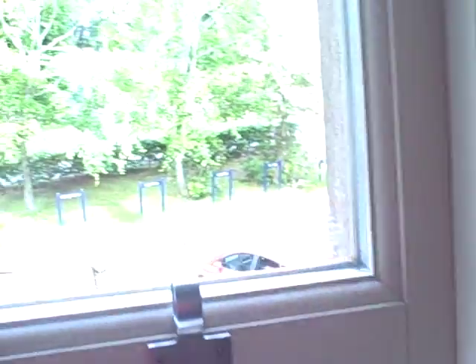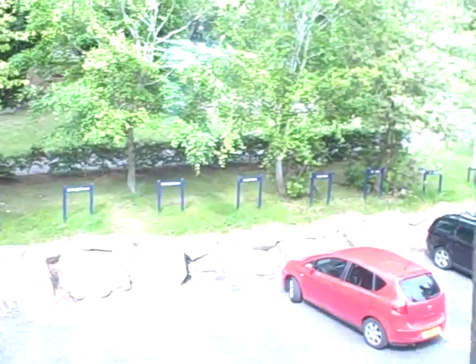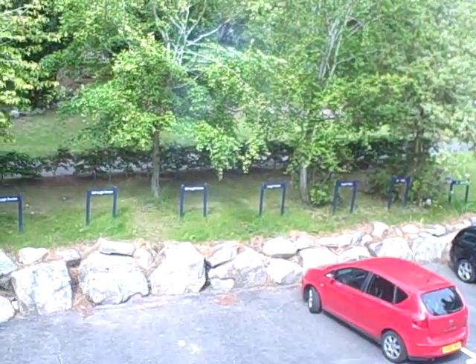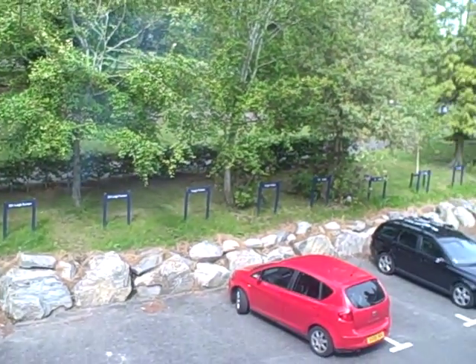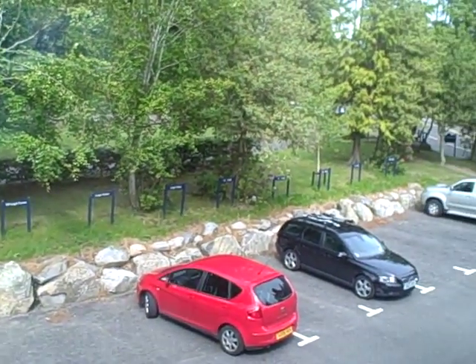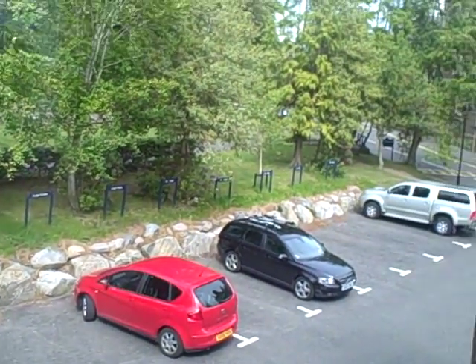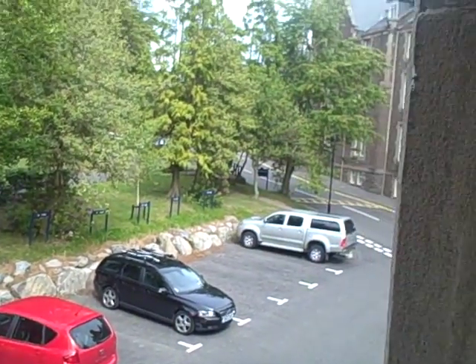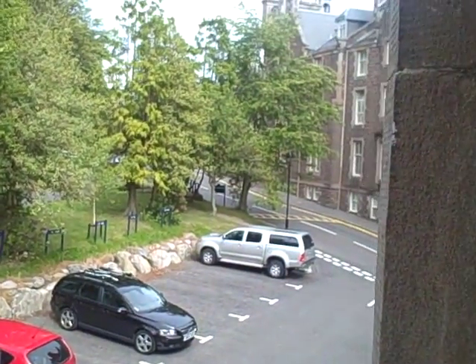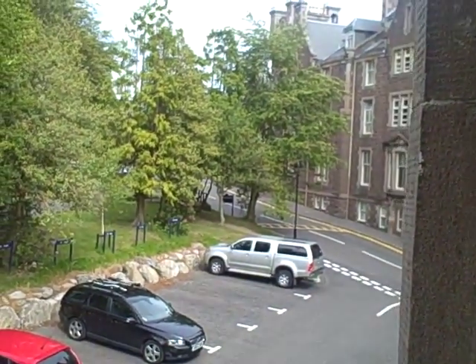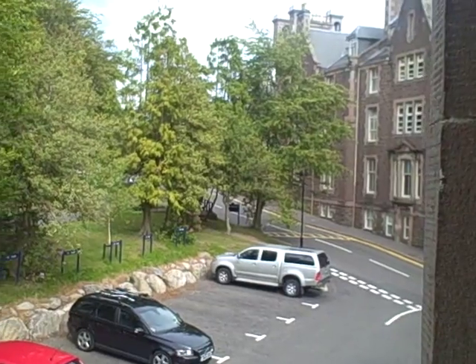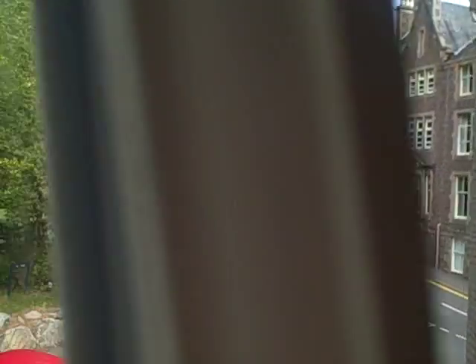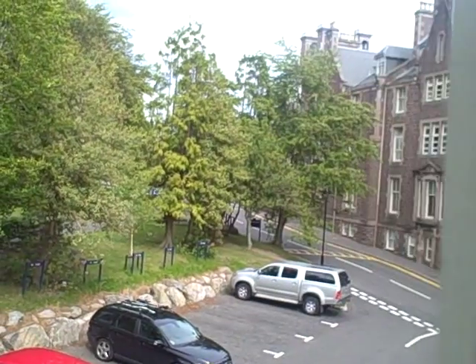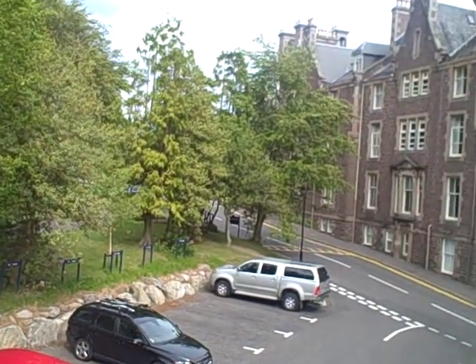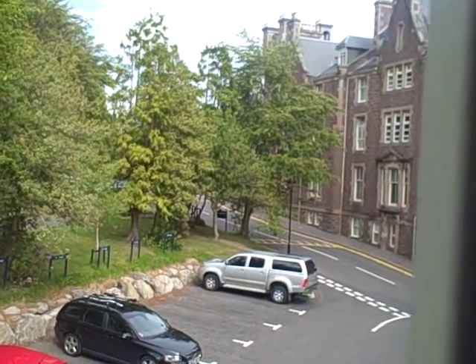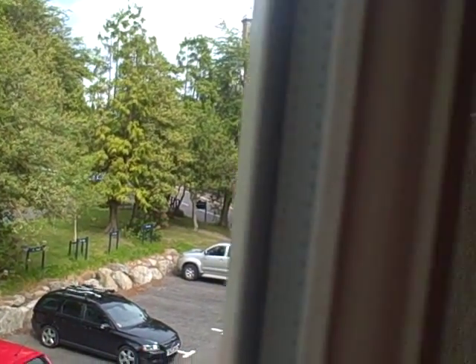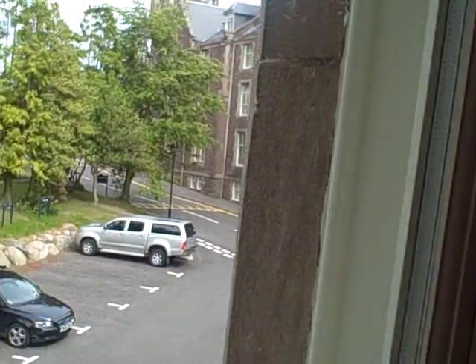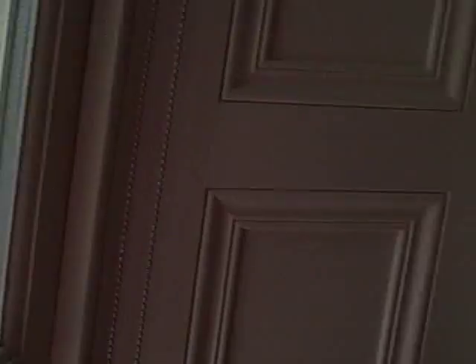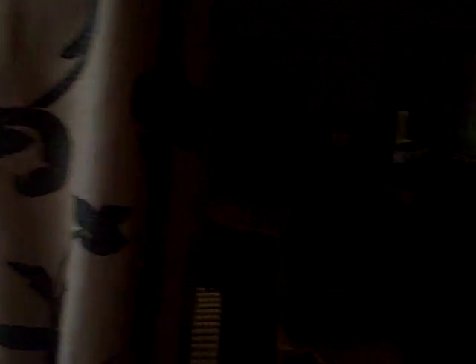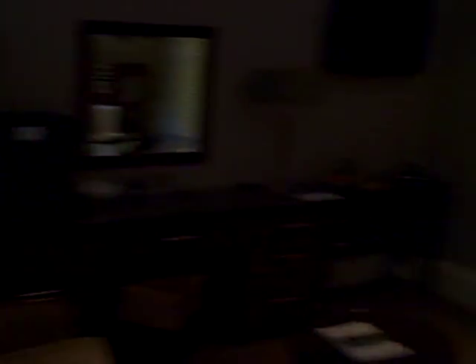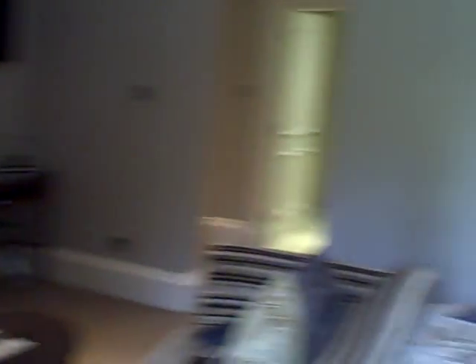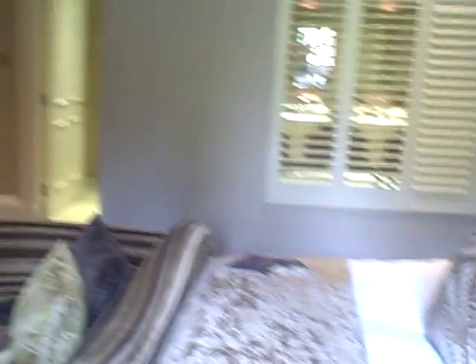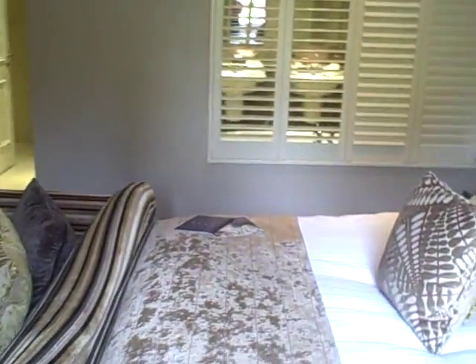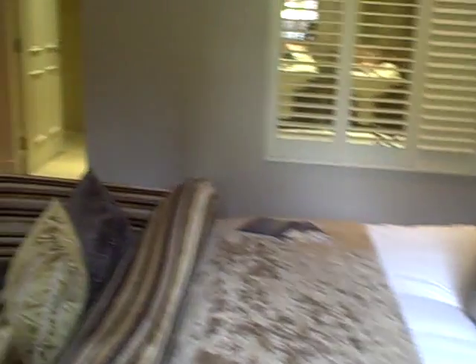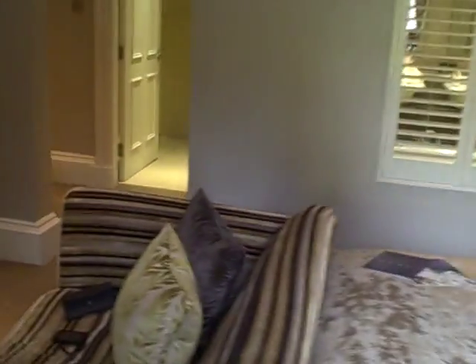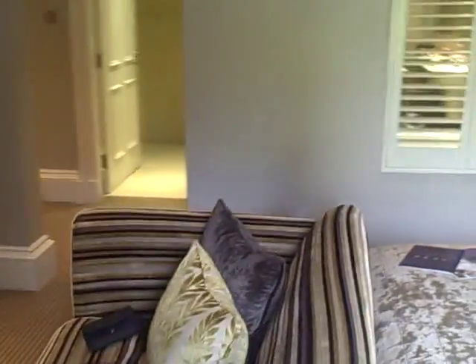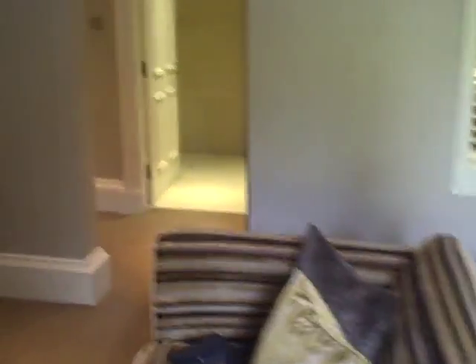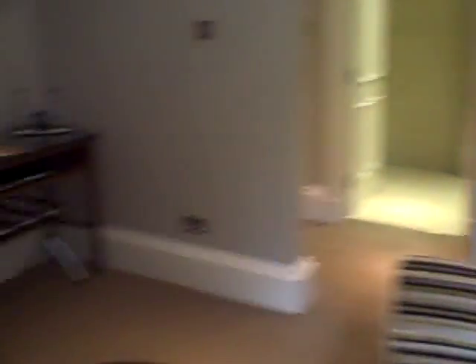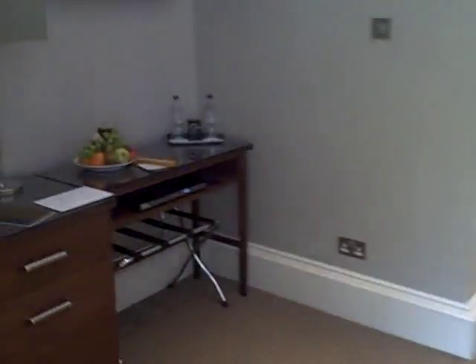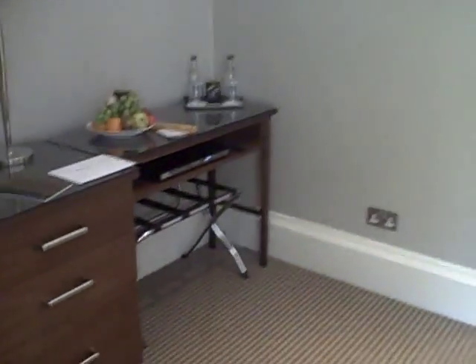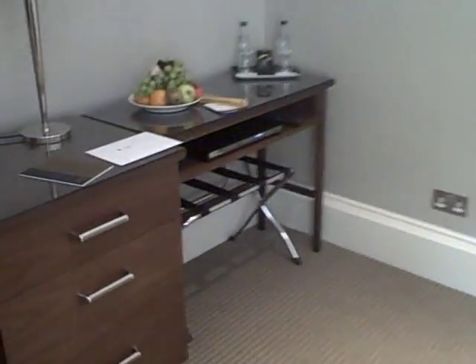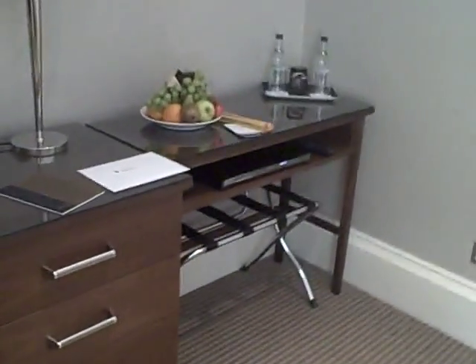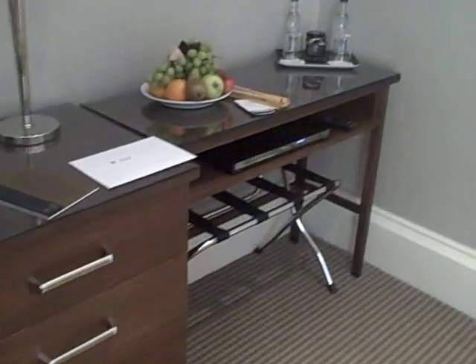There's a view out to the allocated car parking spaces and you can see the main hotel just up there. Because we're on half board. I think there's a DVD player down there as well.